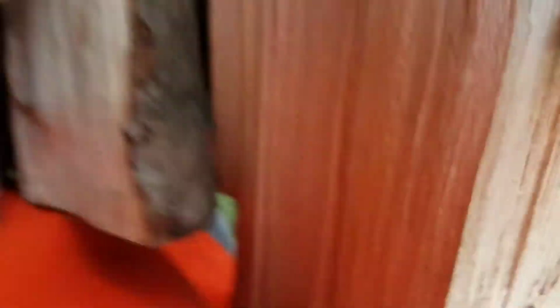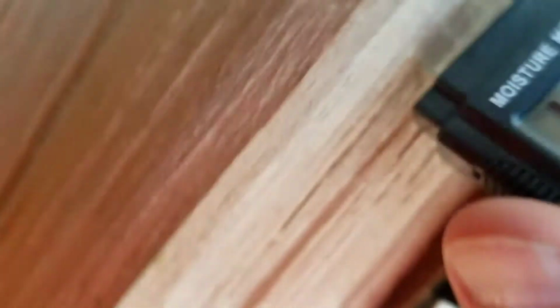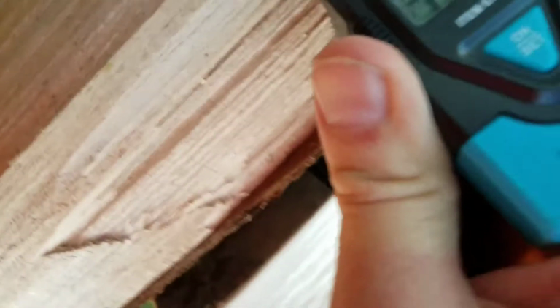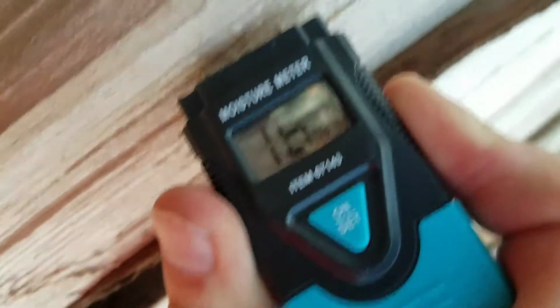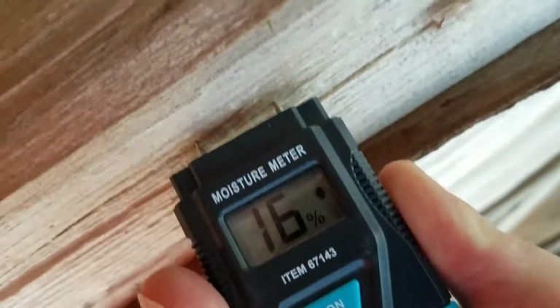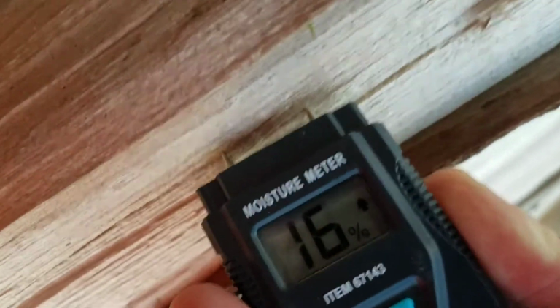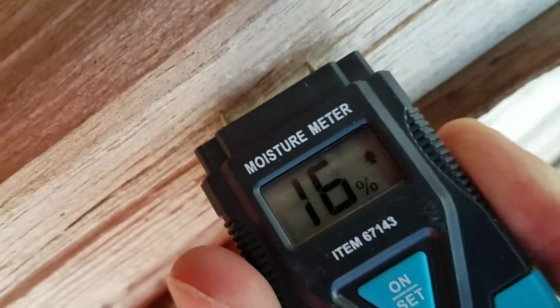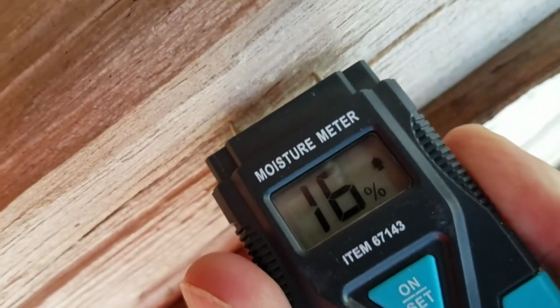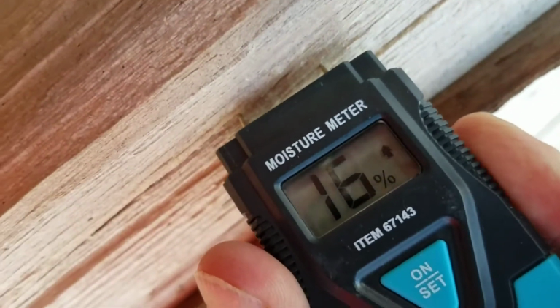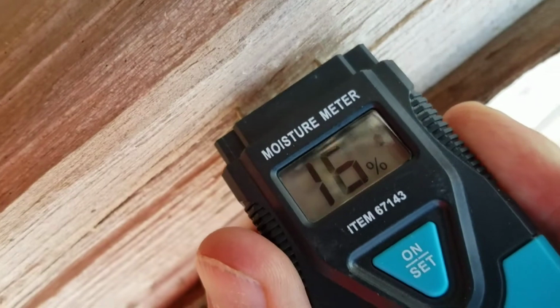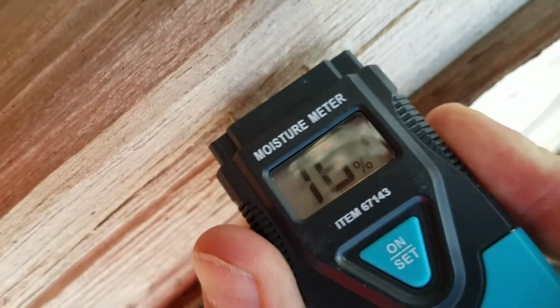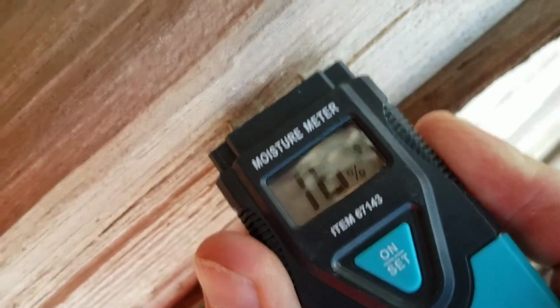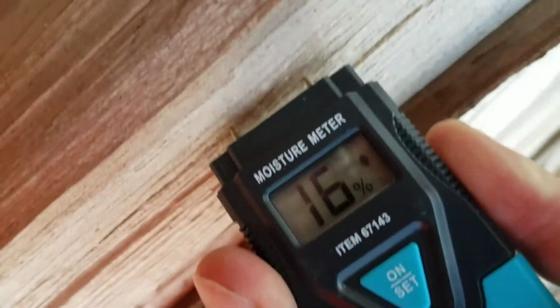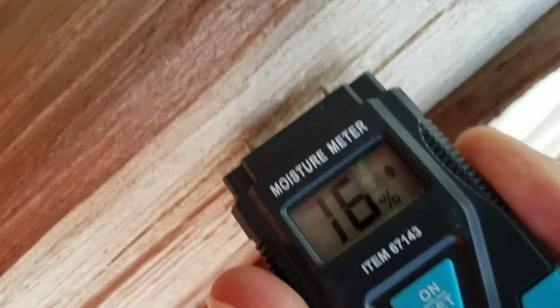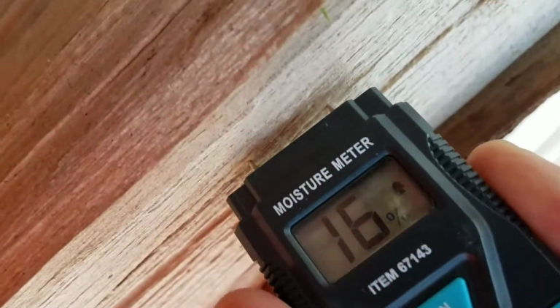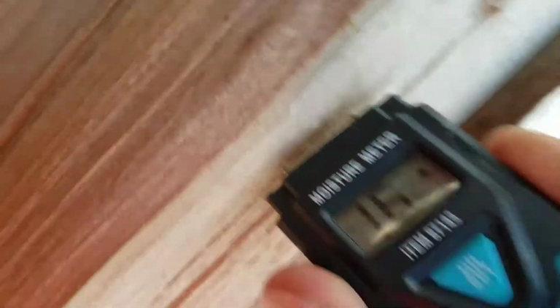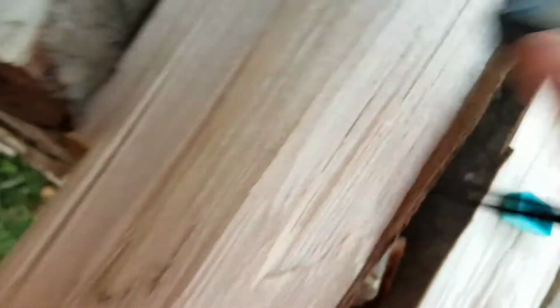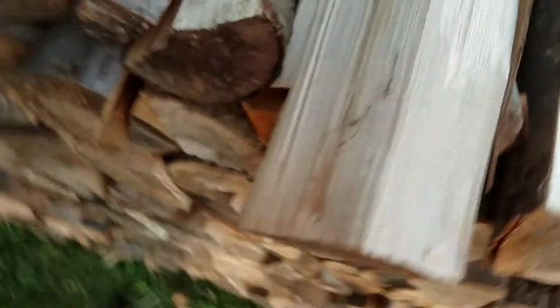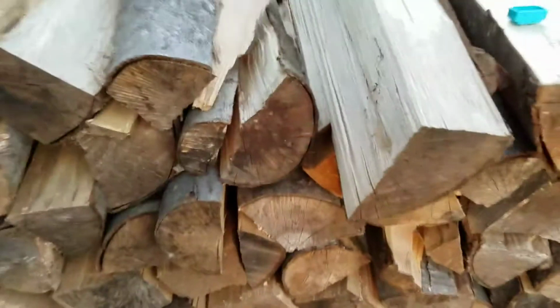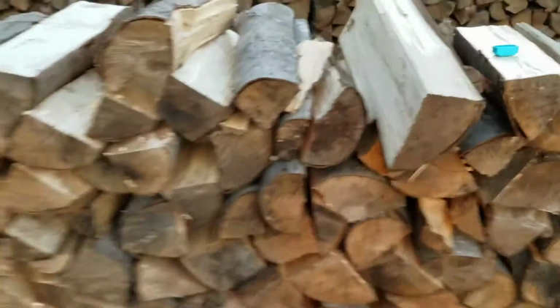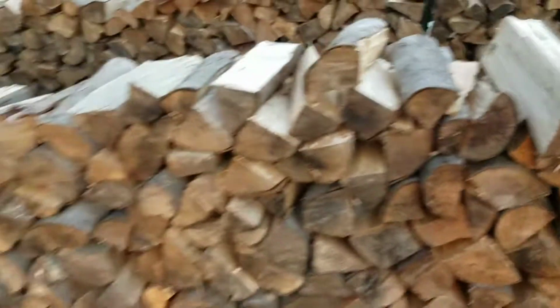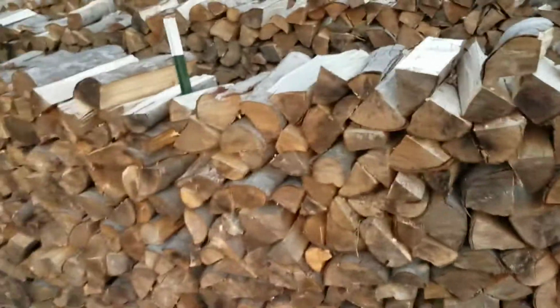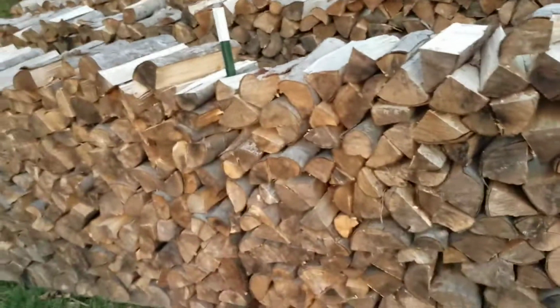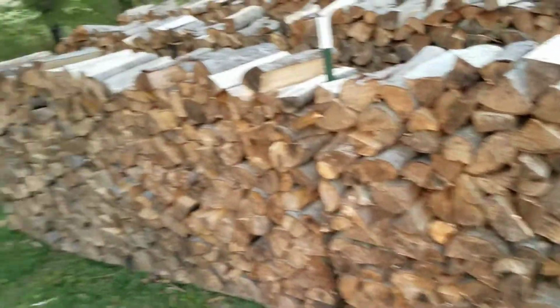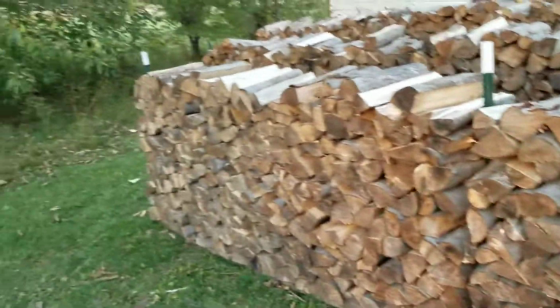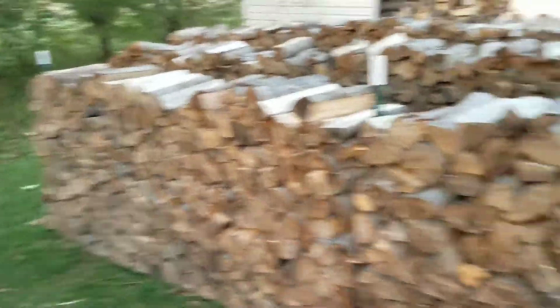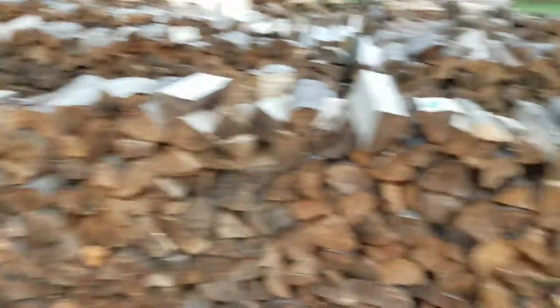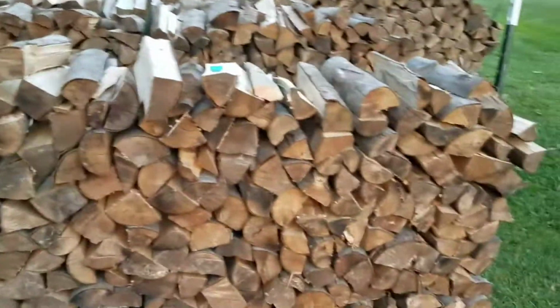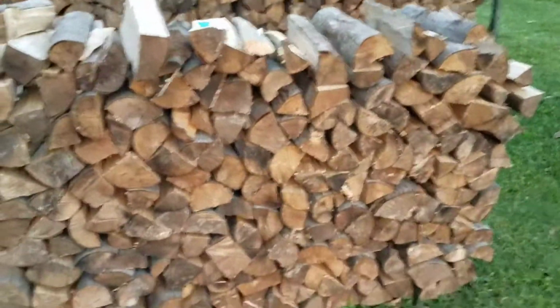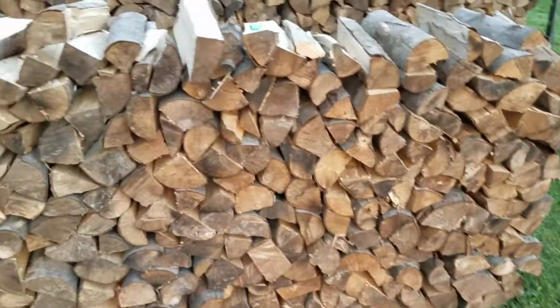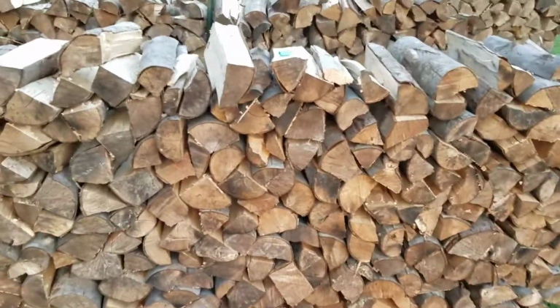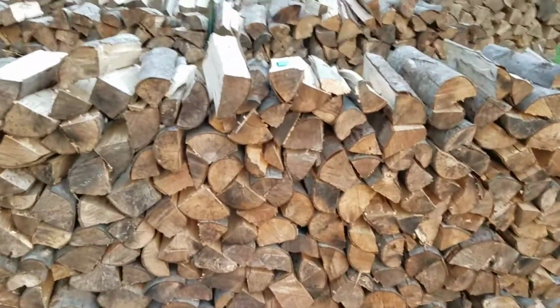16% — so this is maple that's been sitting for over a year. I know that this is well seasoned and this will burn excellent in a fireplace.